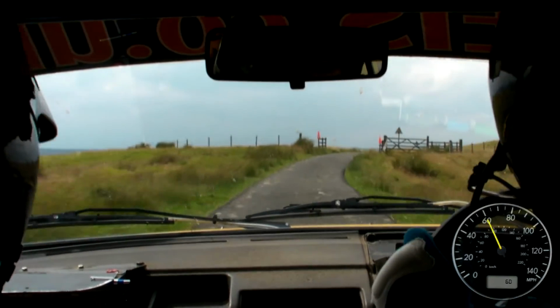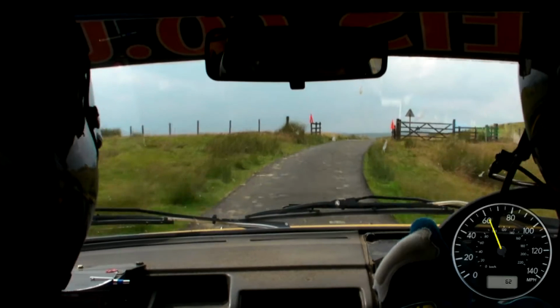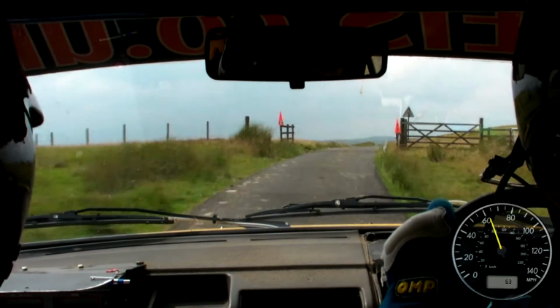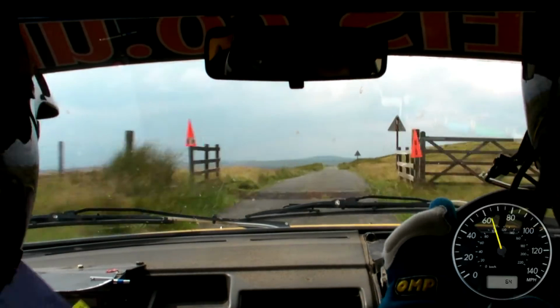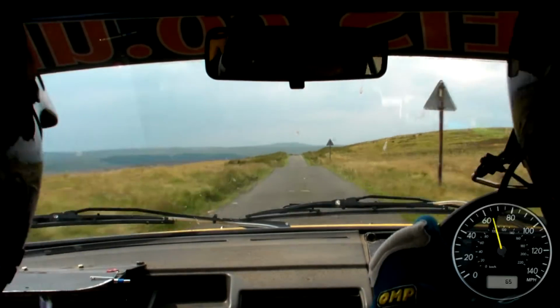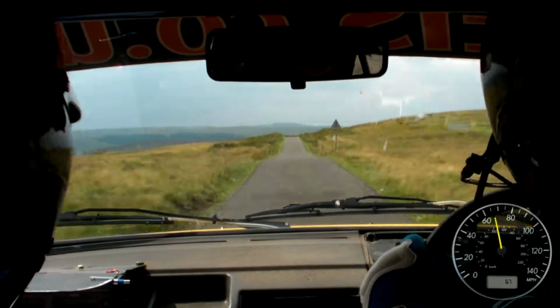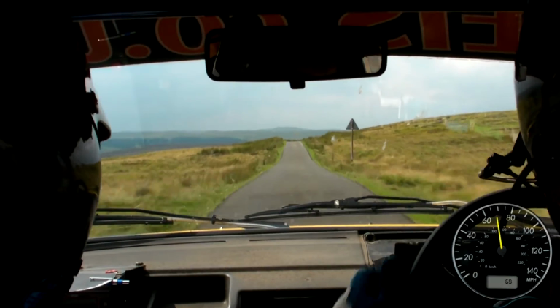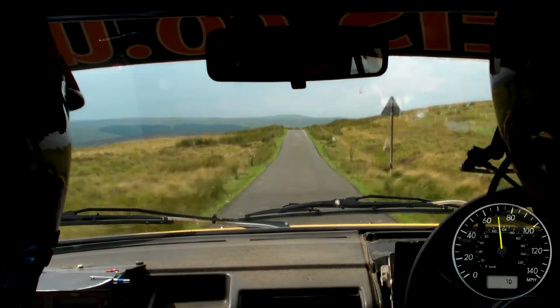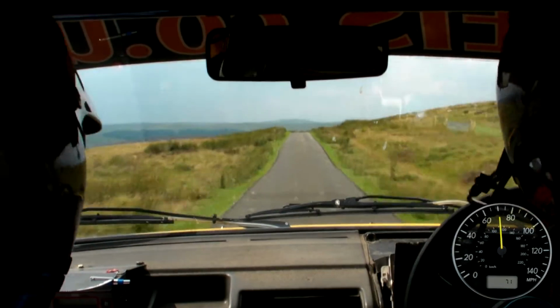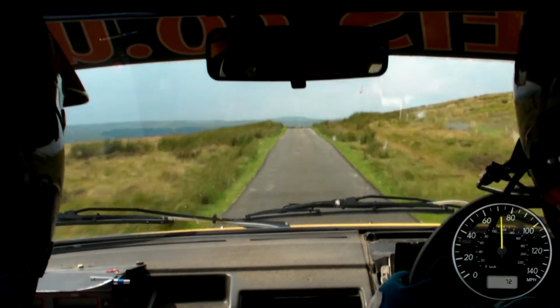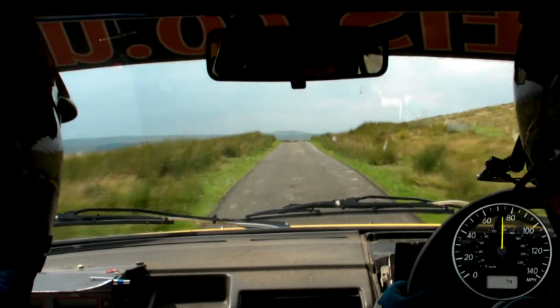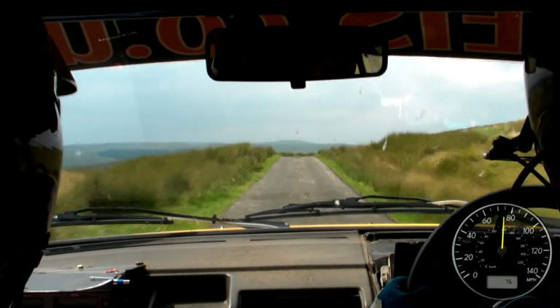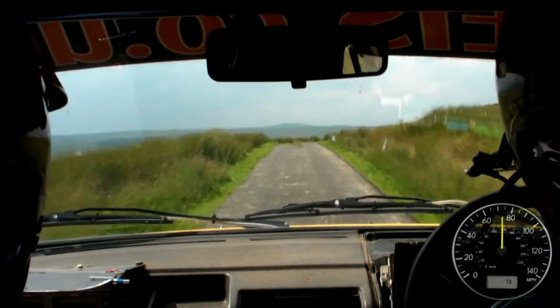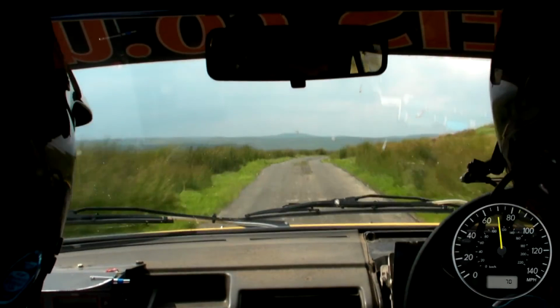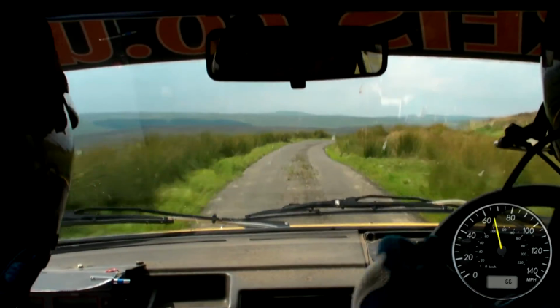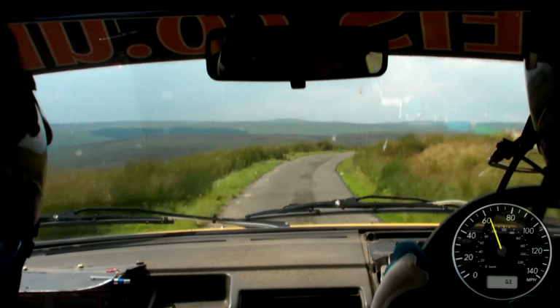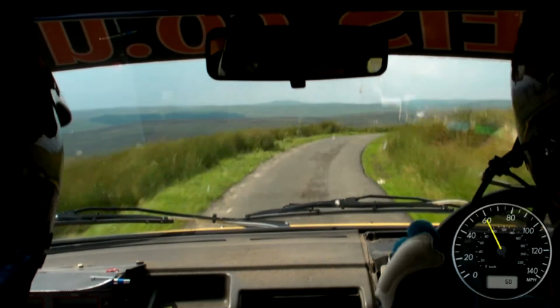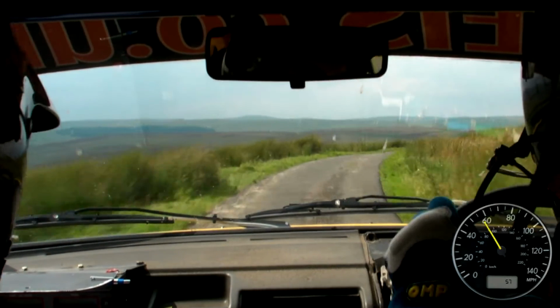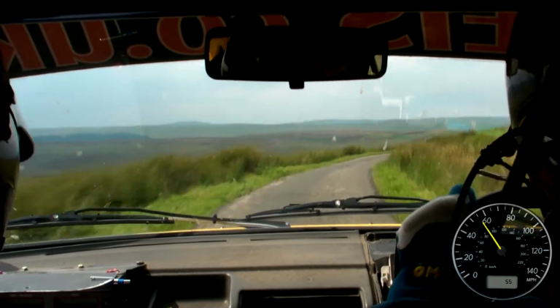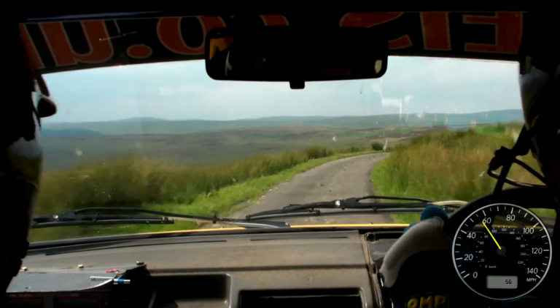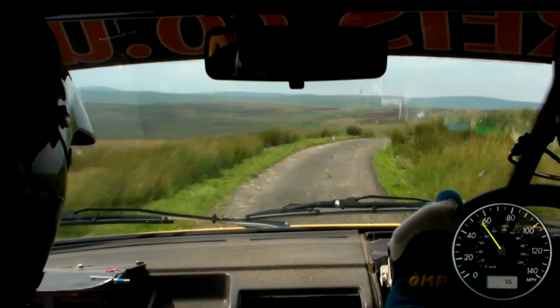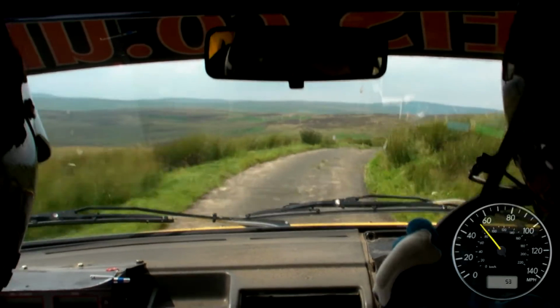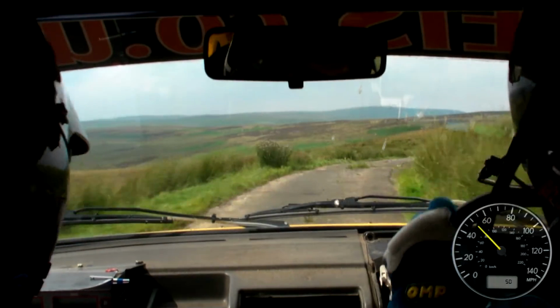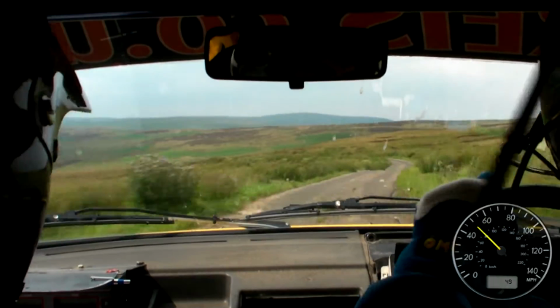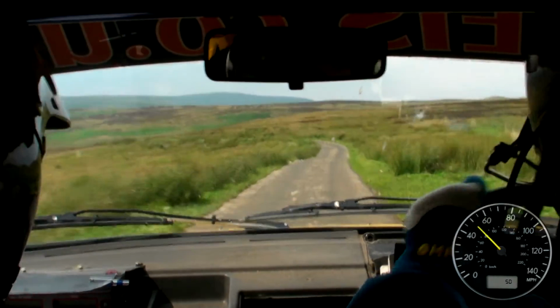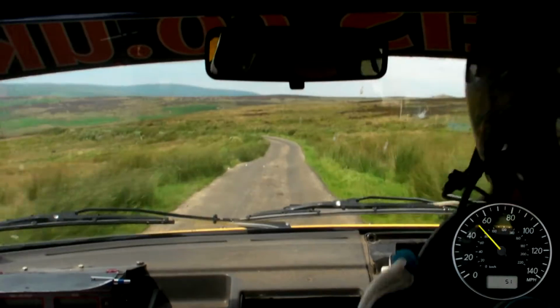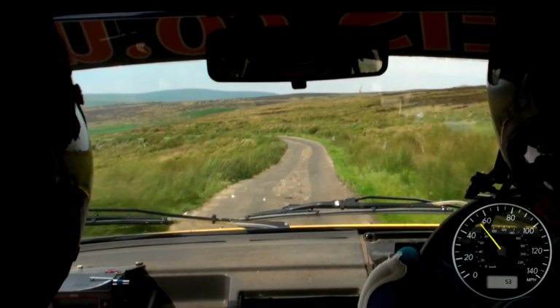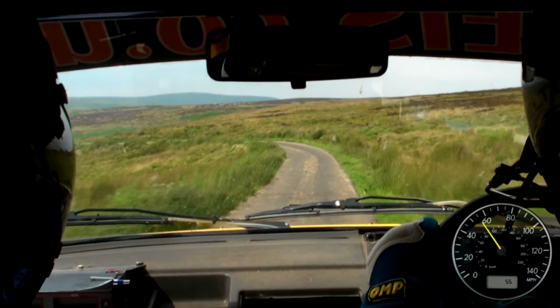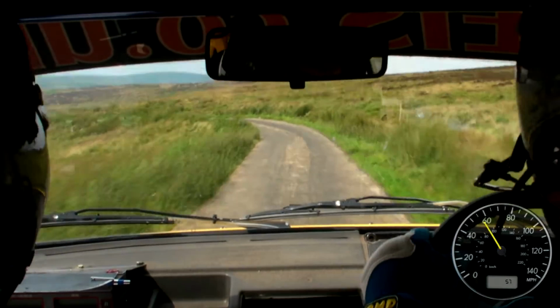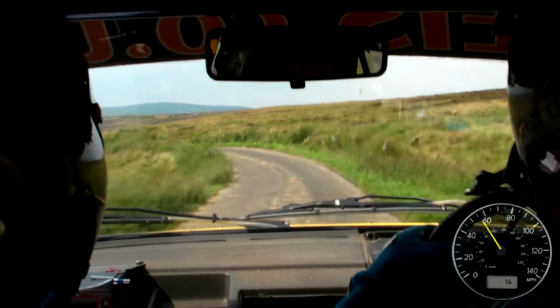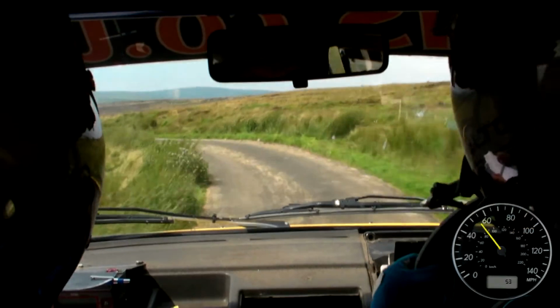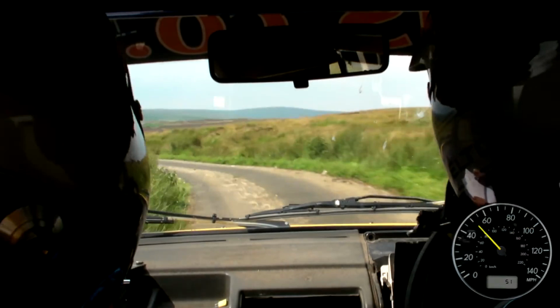100, caution, small crest, into immediate deceptive medium right, slippy, immediate deceptive, 40, 6 left, into K right, over crest, 230, down the middle.